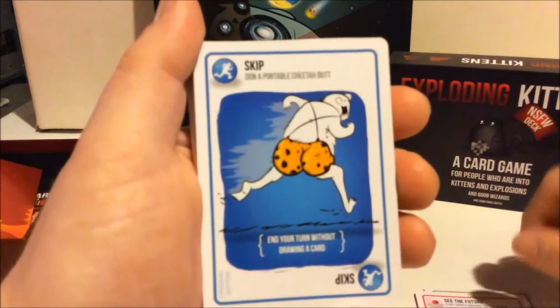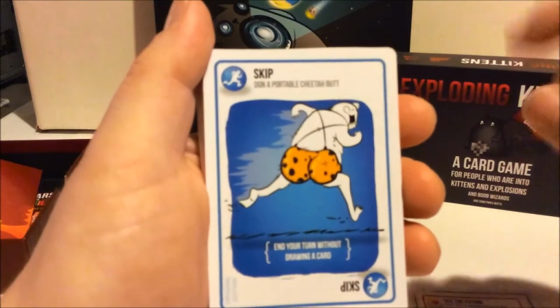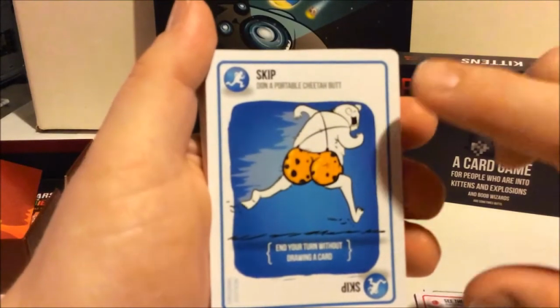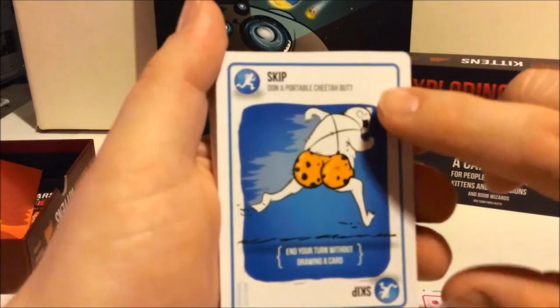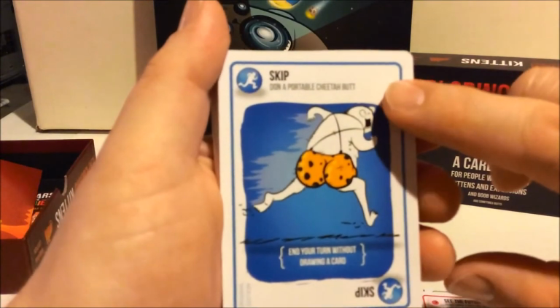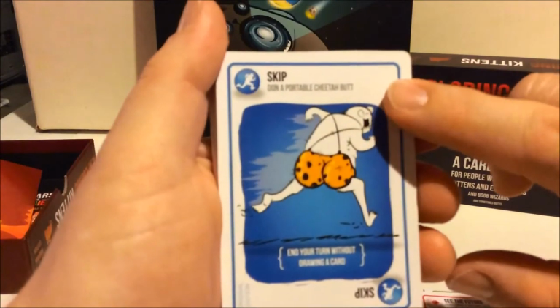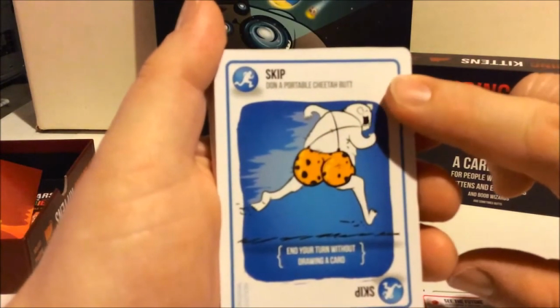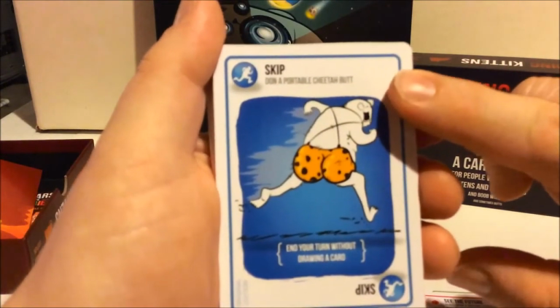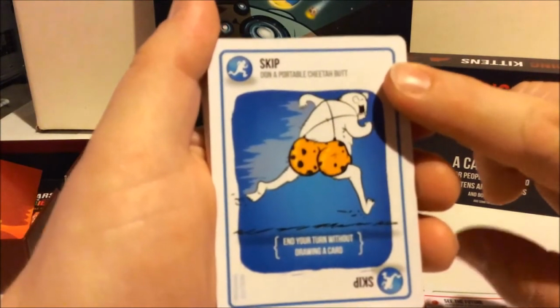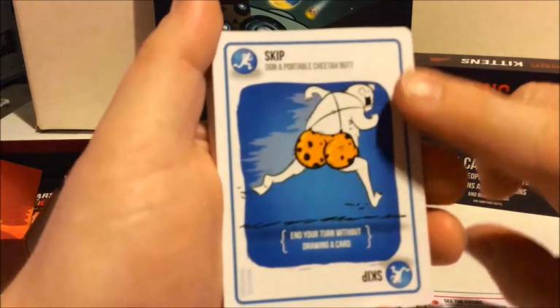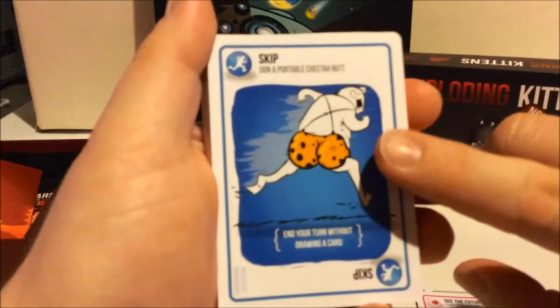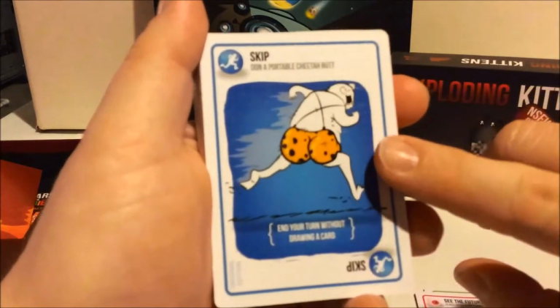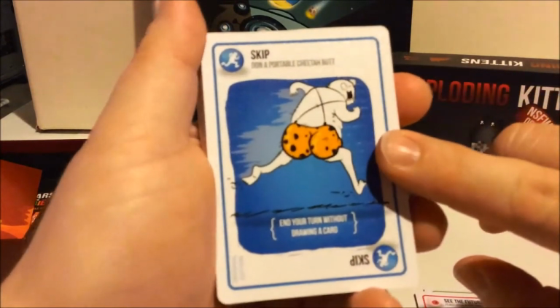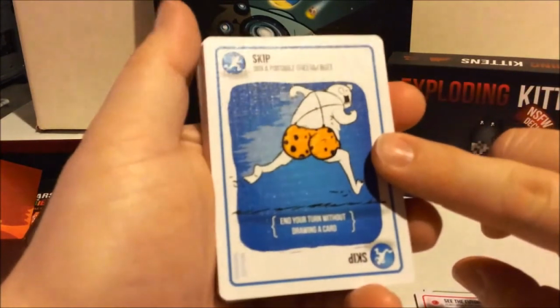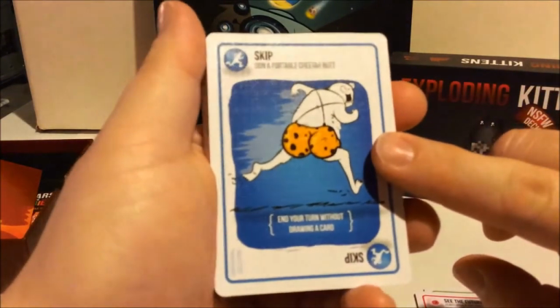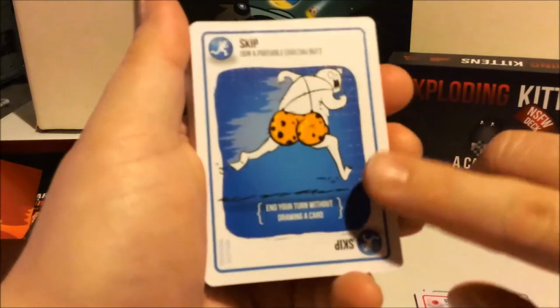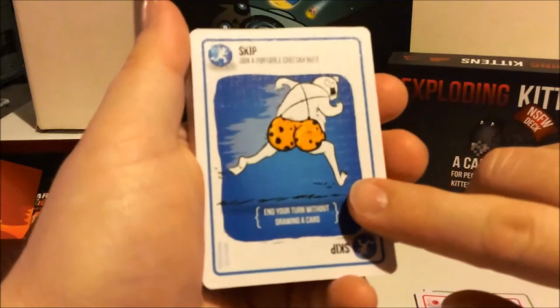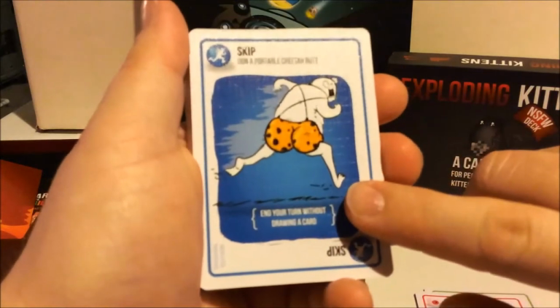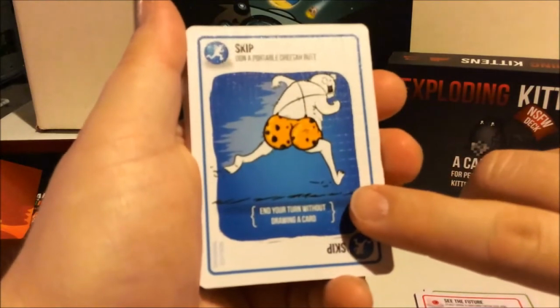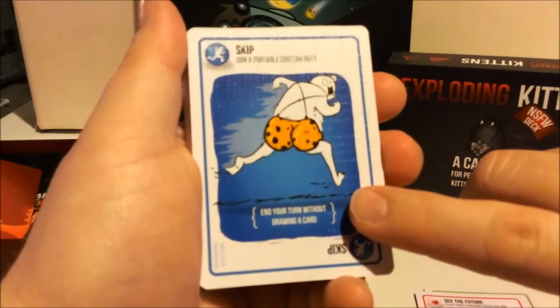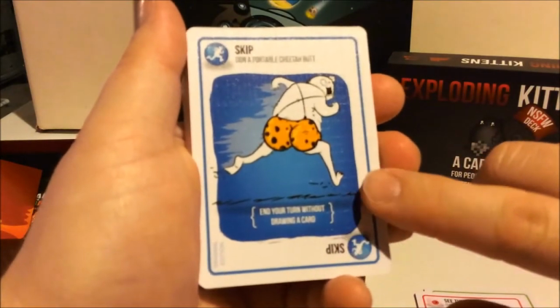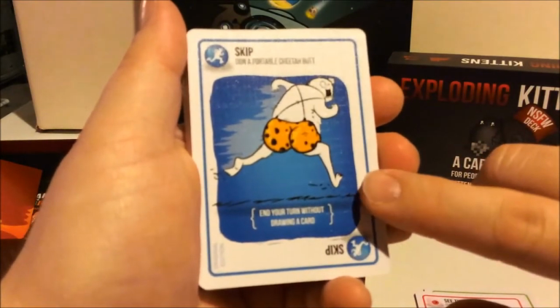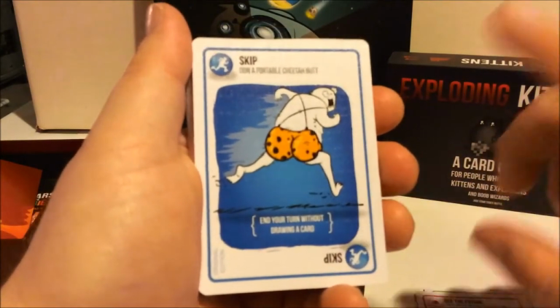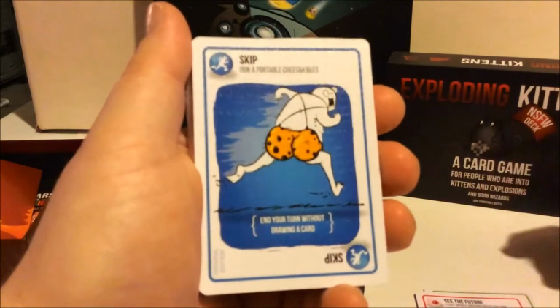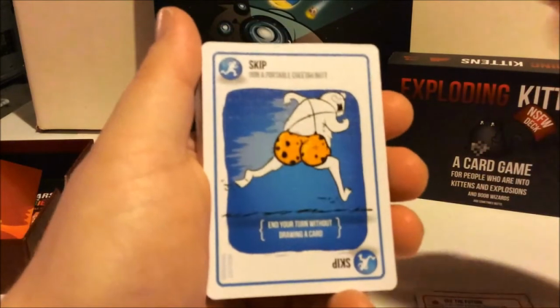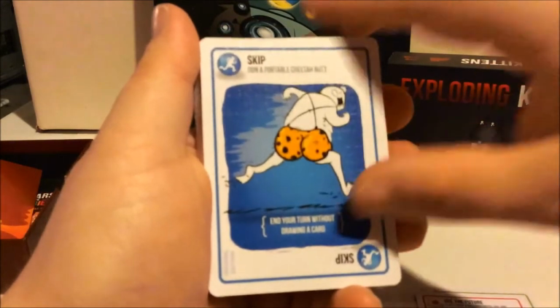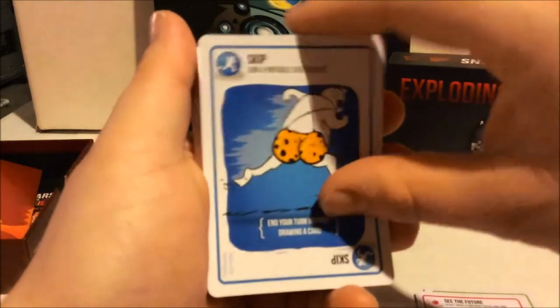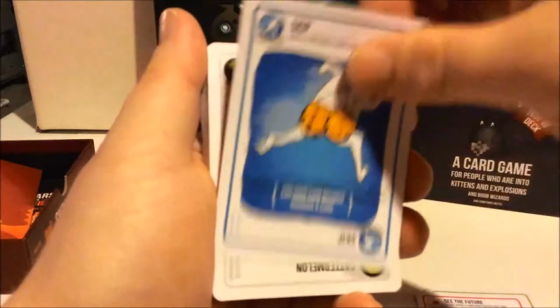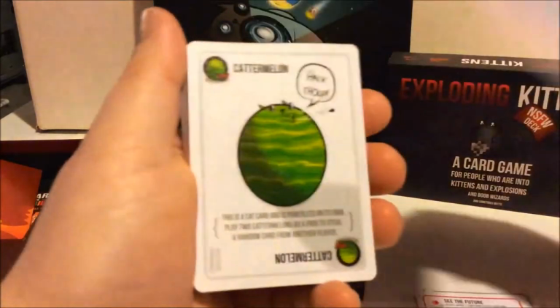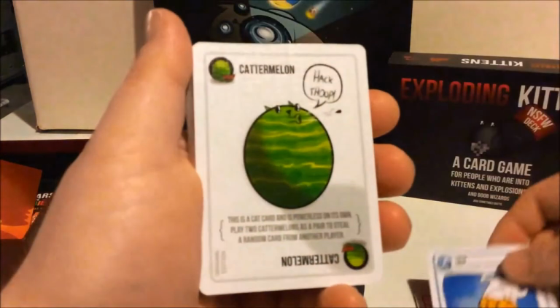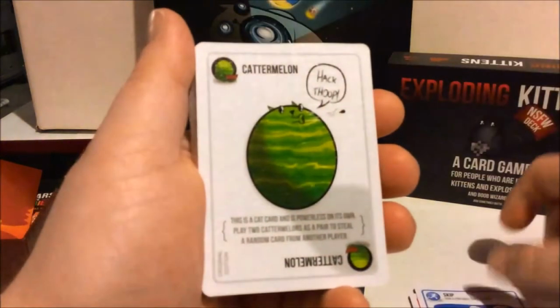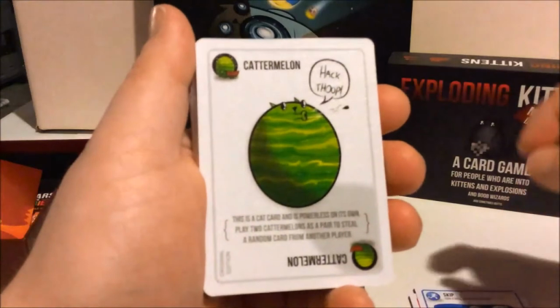Skip cards — 'Don a Portable Cheetah Butt.' You end your turn without drawing a card, so you don't have to even attempt to get one.